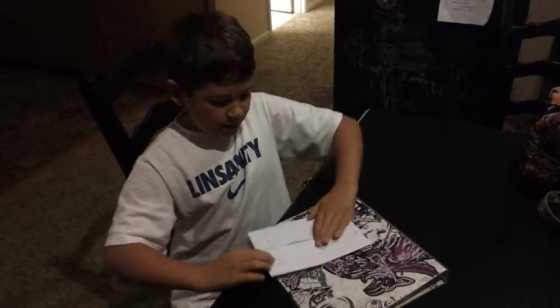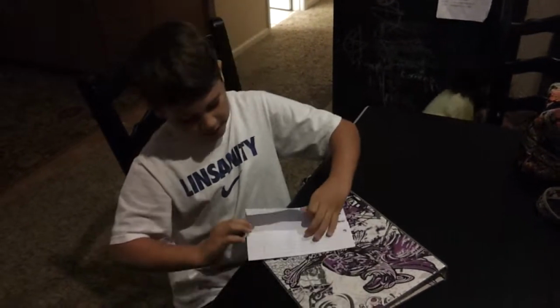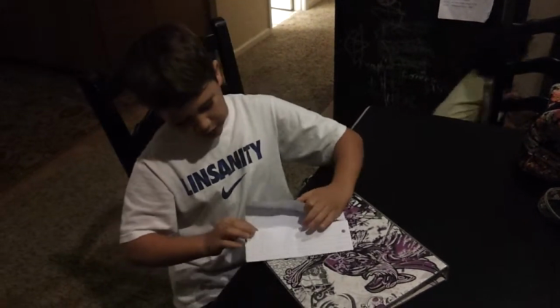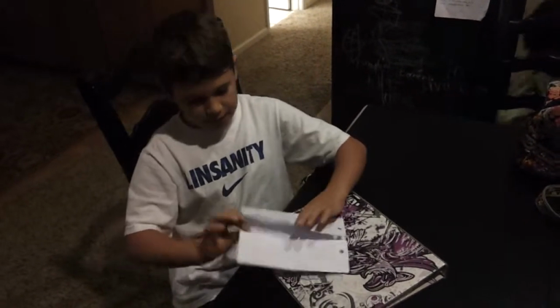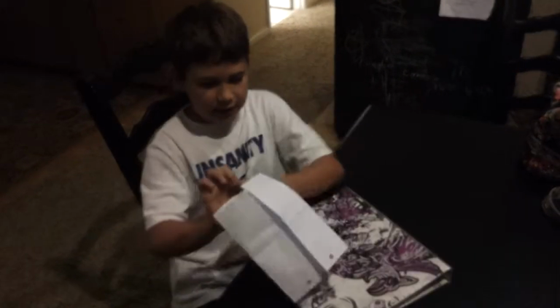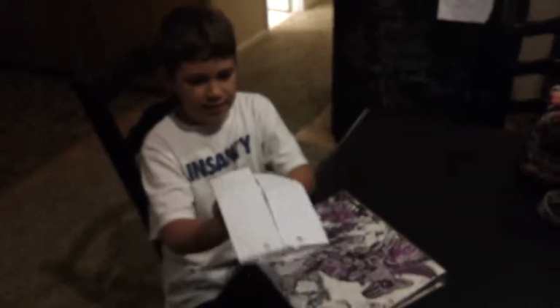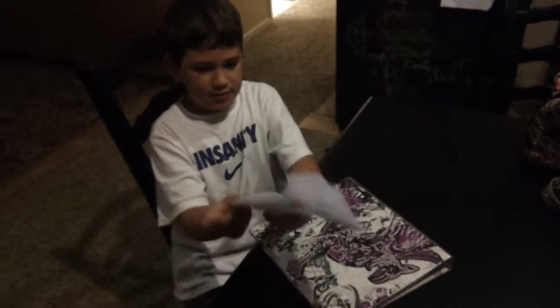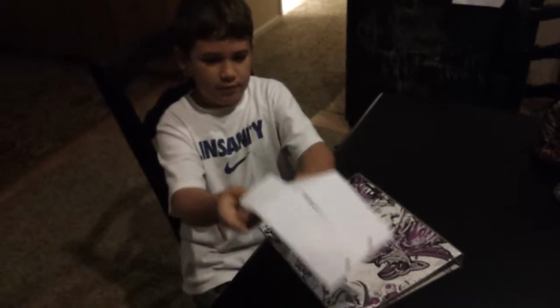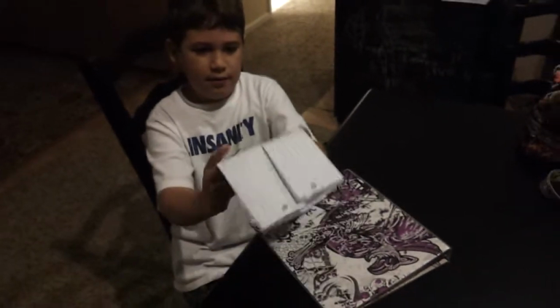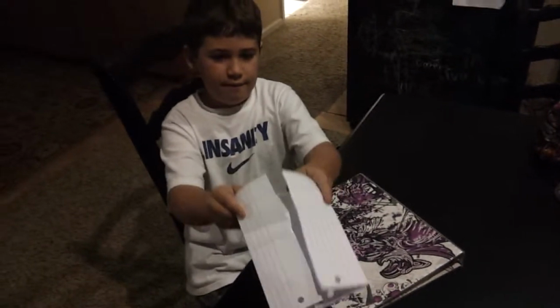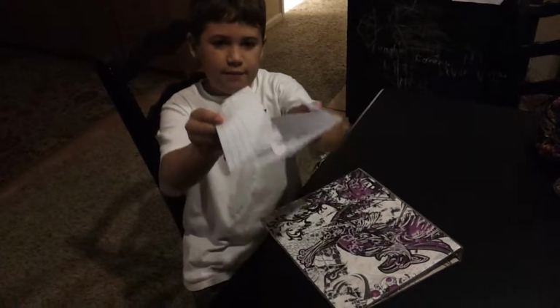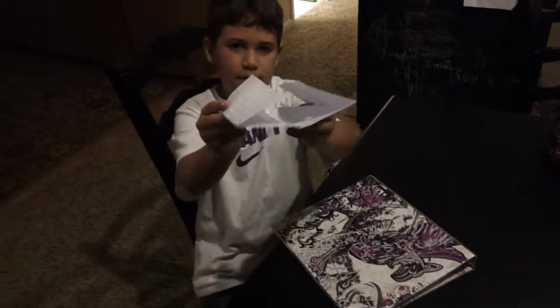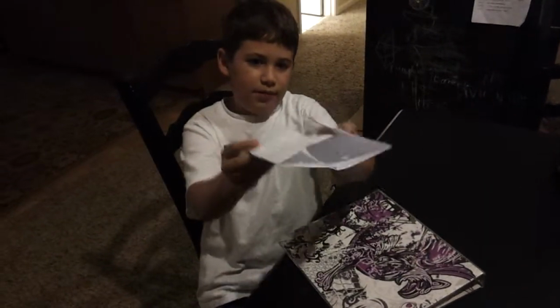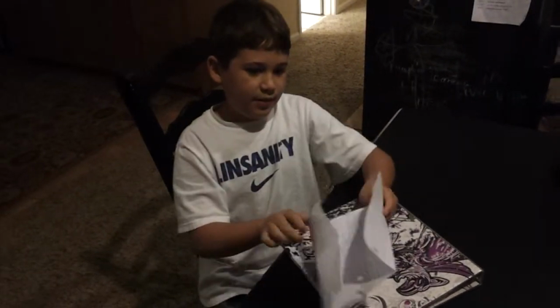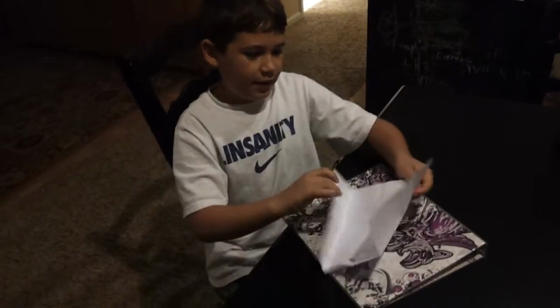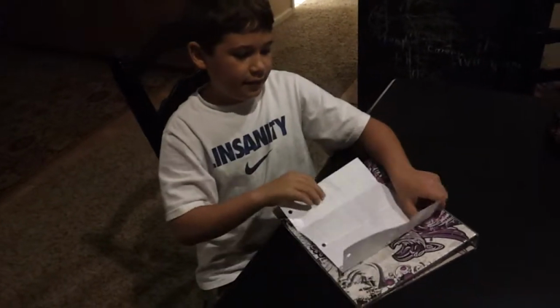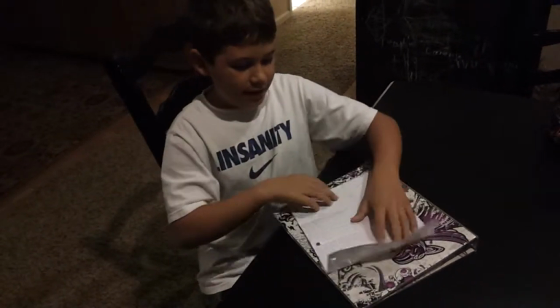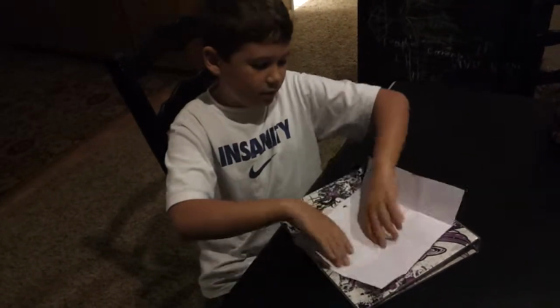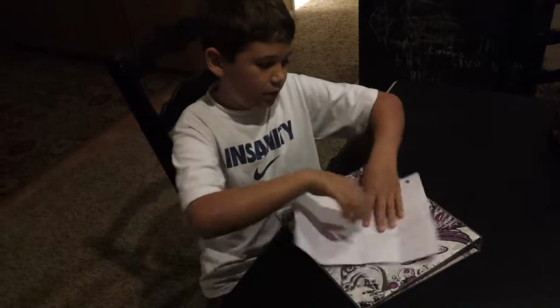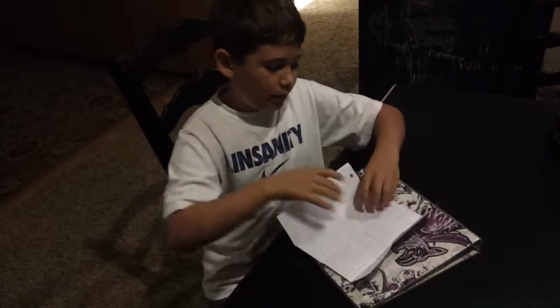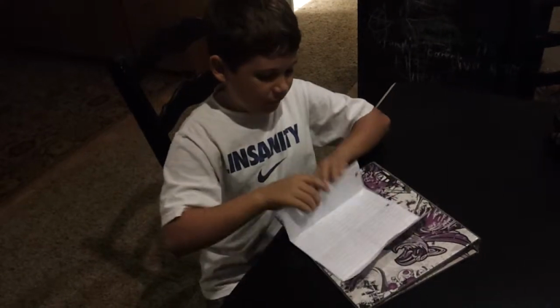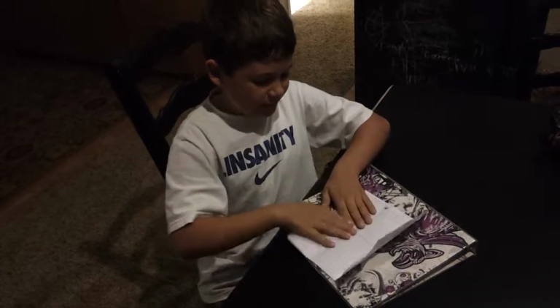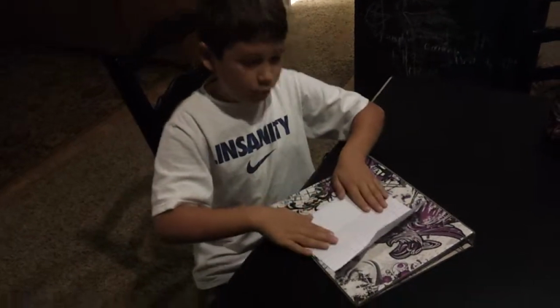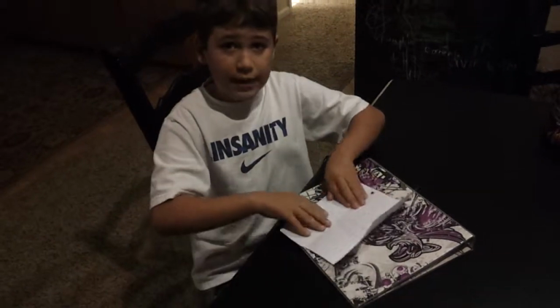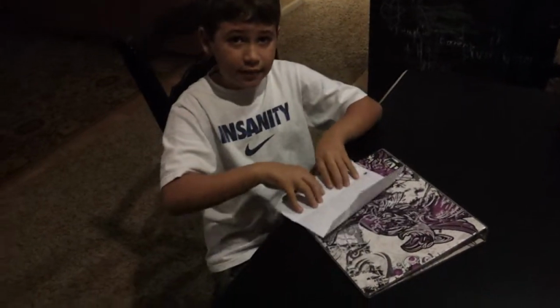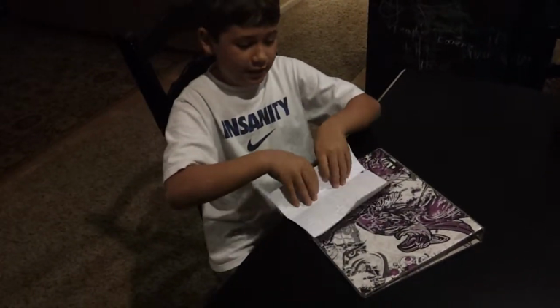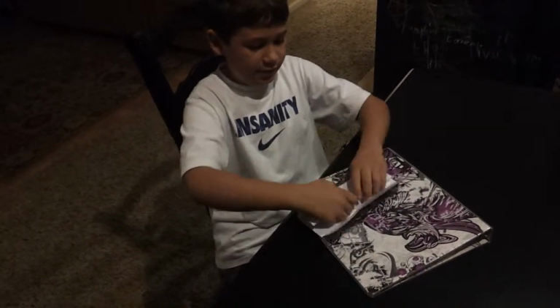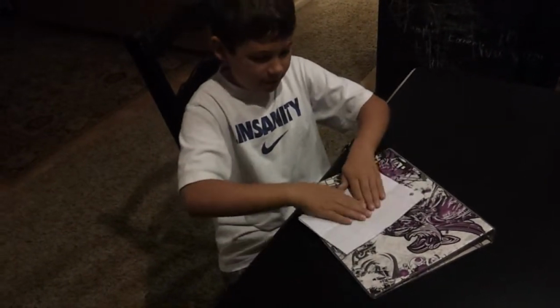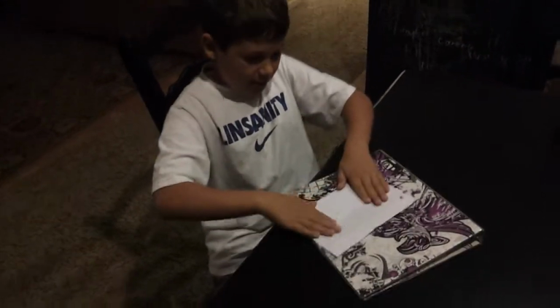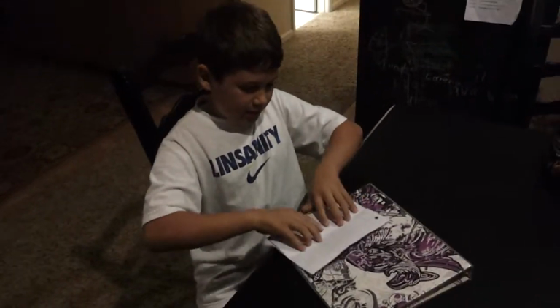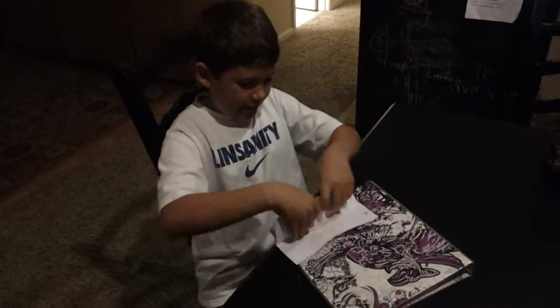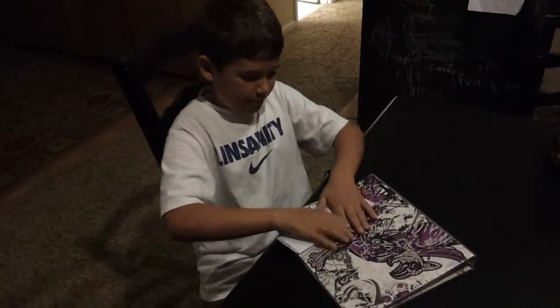Now it should look something like this. Perfect. Now we're going to fold it, roll it kind of like this. Just like that. Perfect.